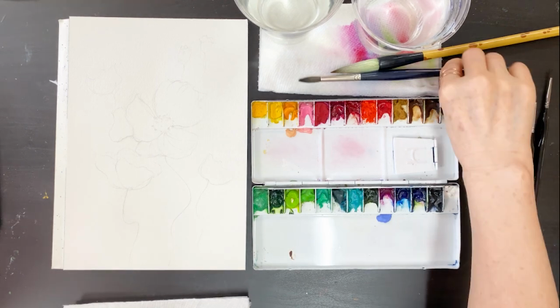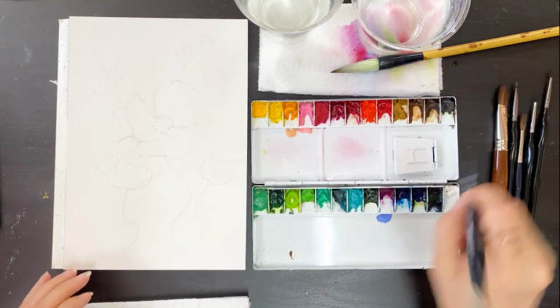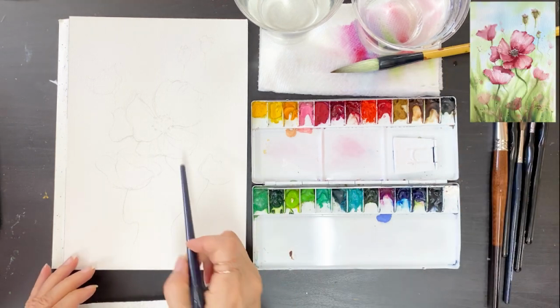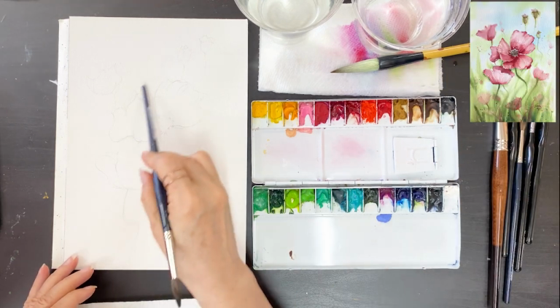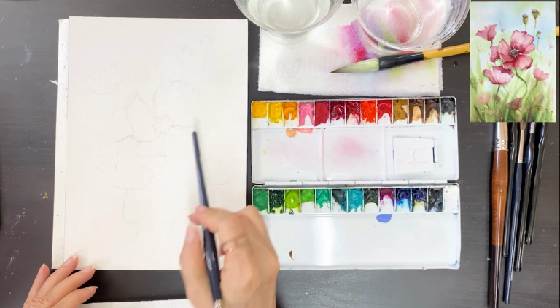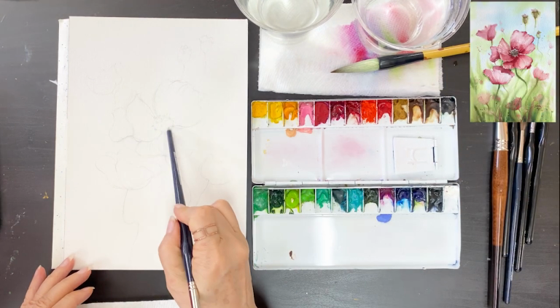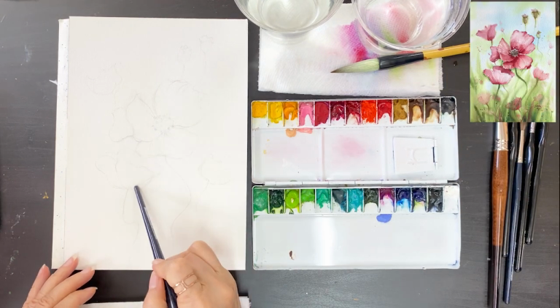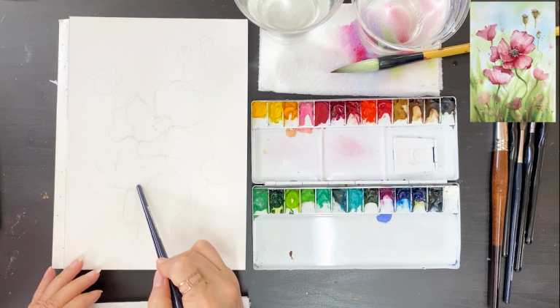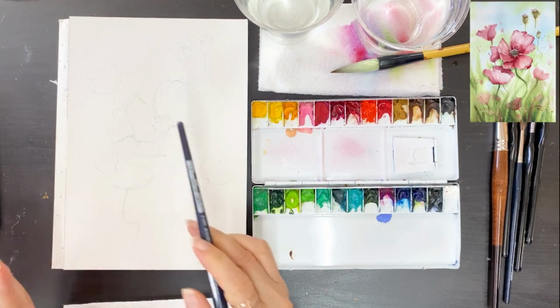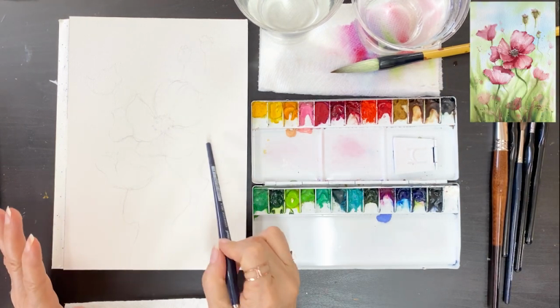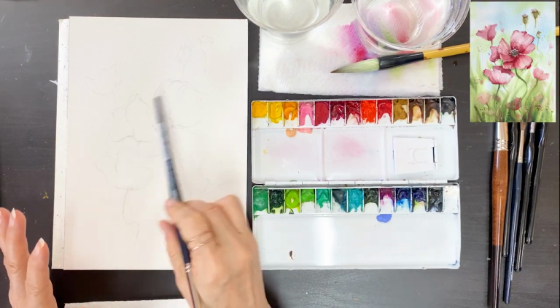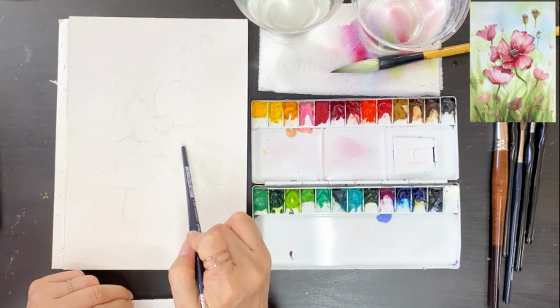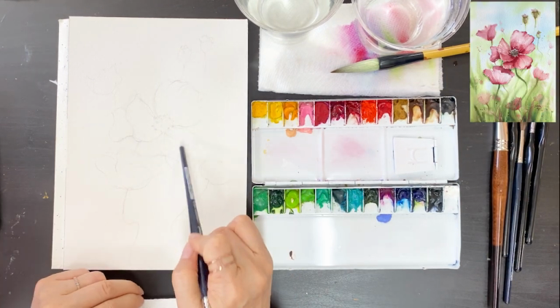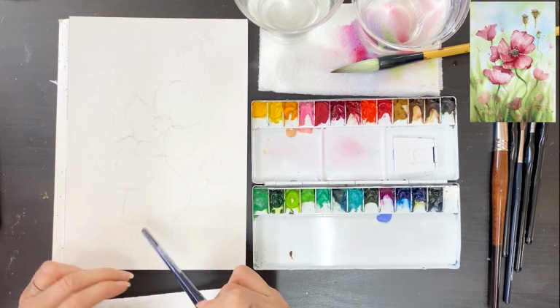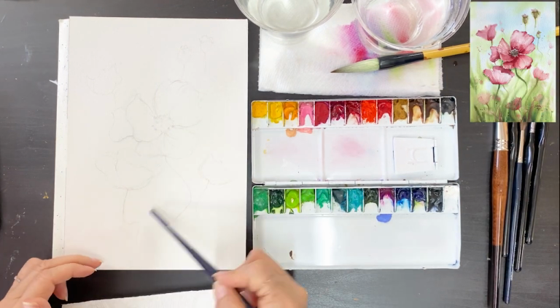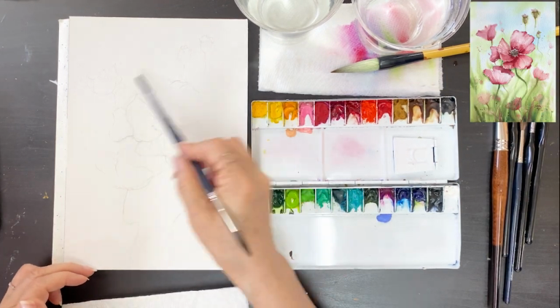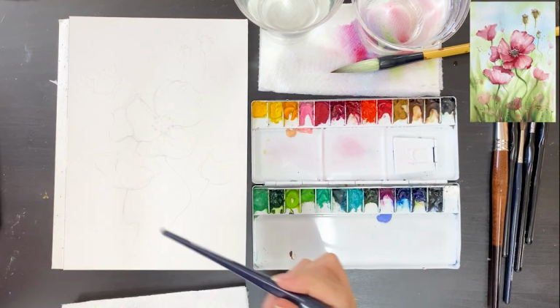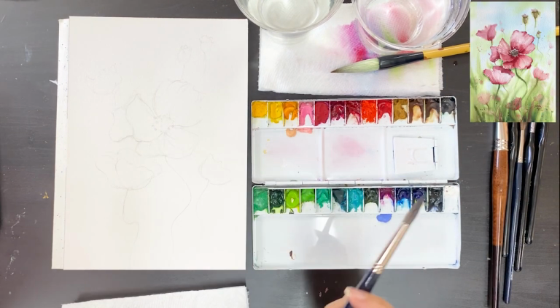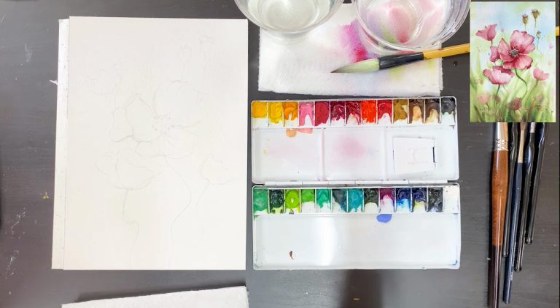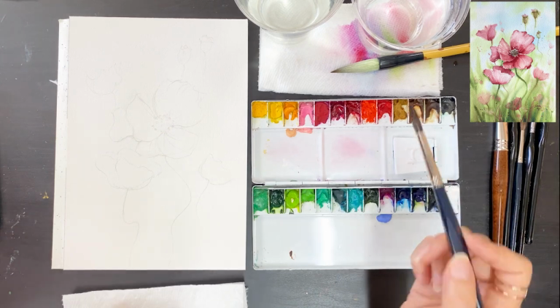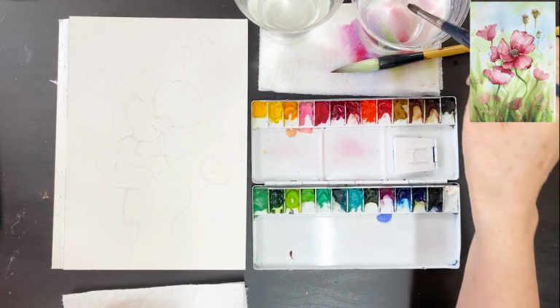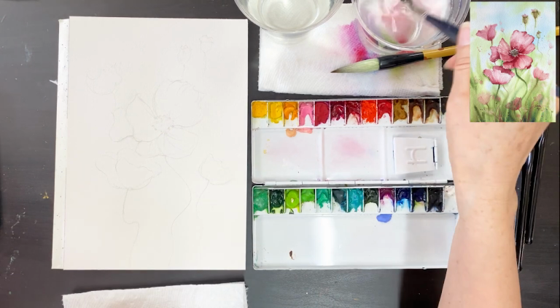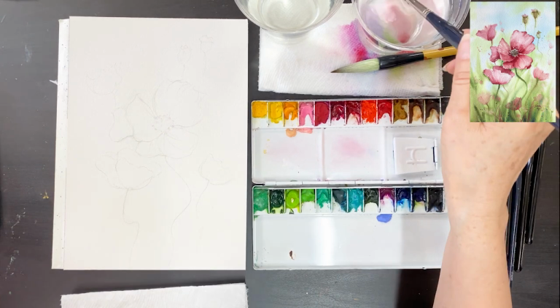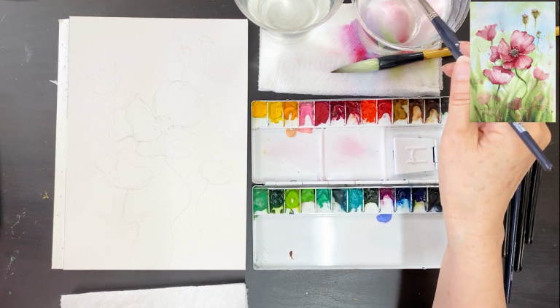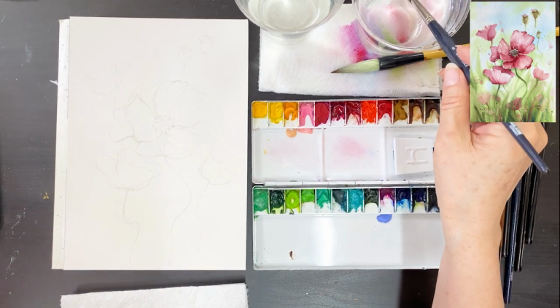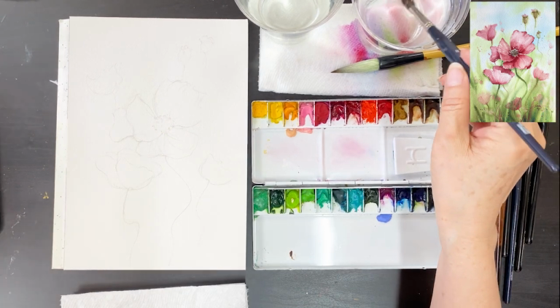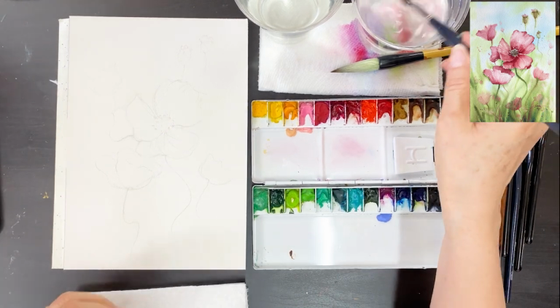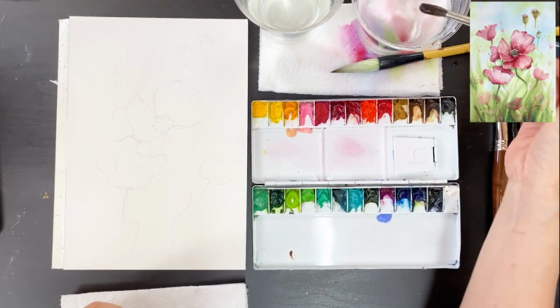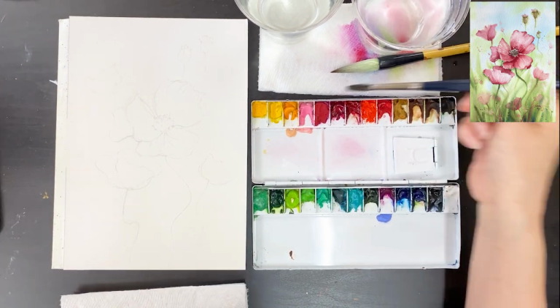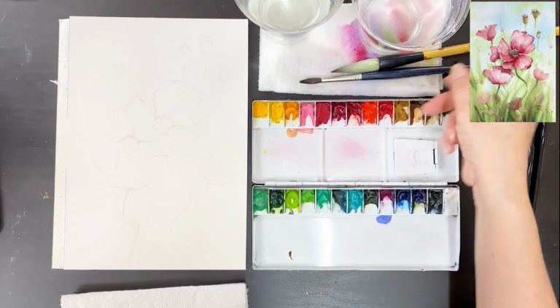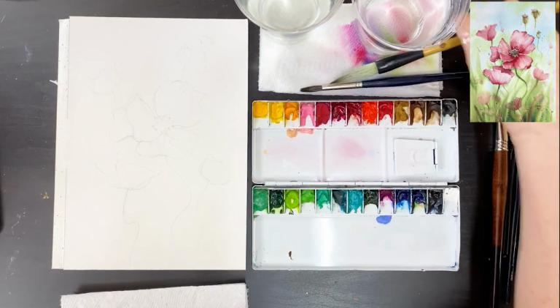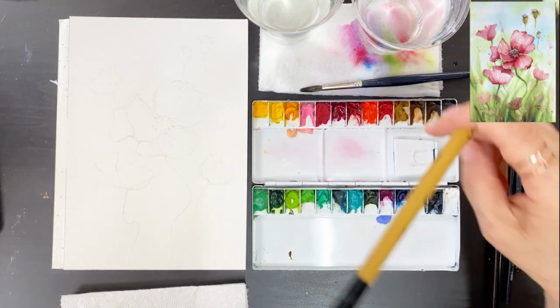Hello everyone, welcome to my channel. I'm Painting Hyun. In this video, I will be doing a tutorial on the puppy in the field.